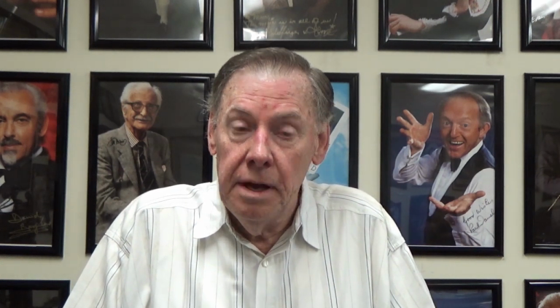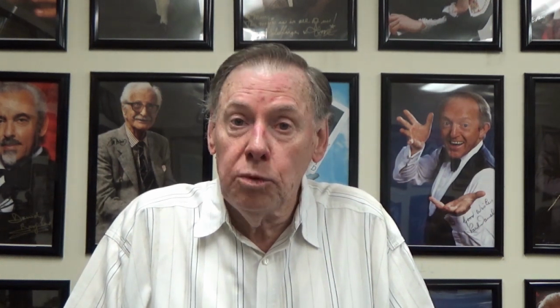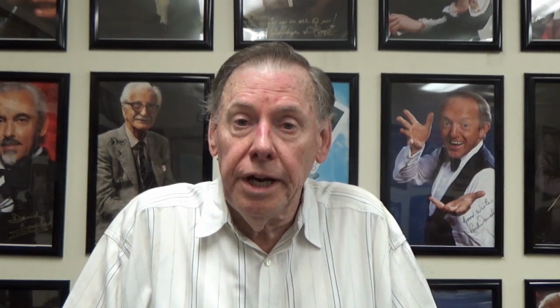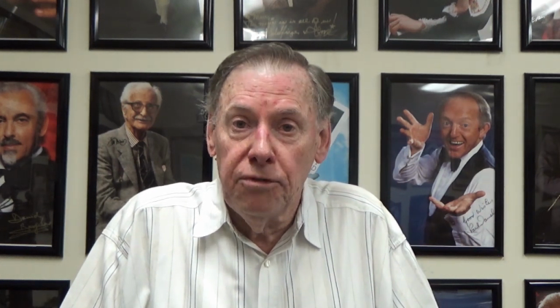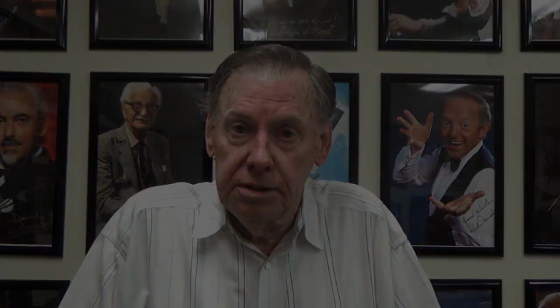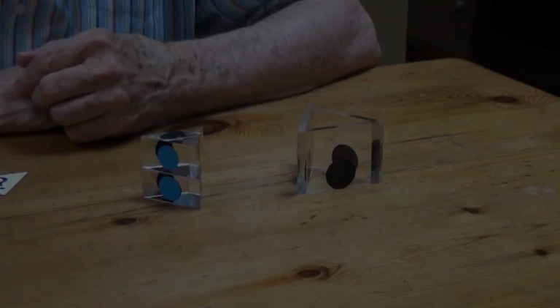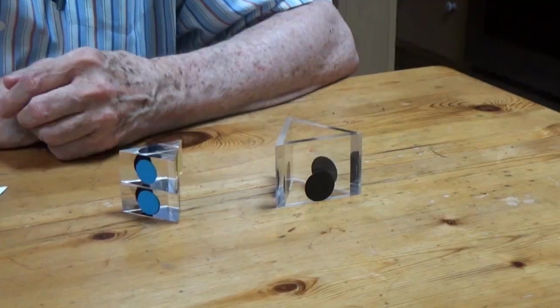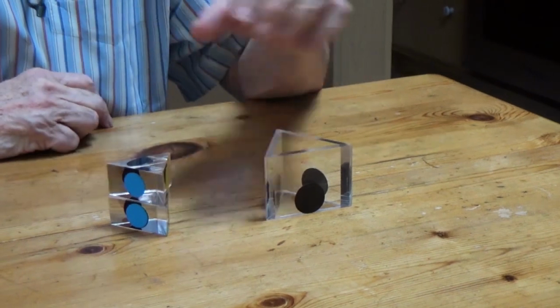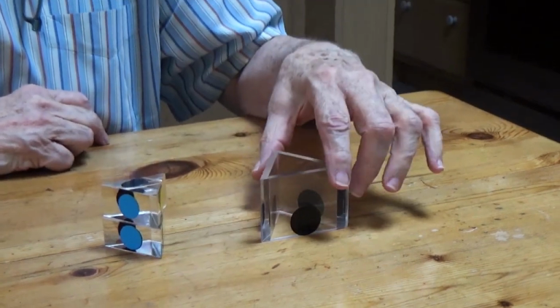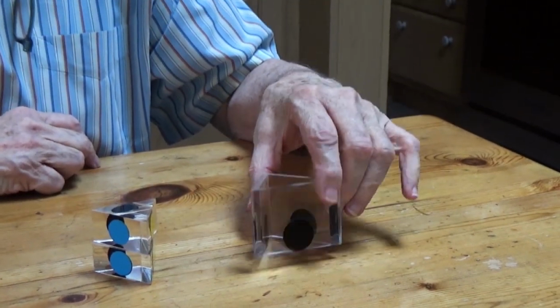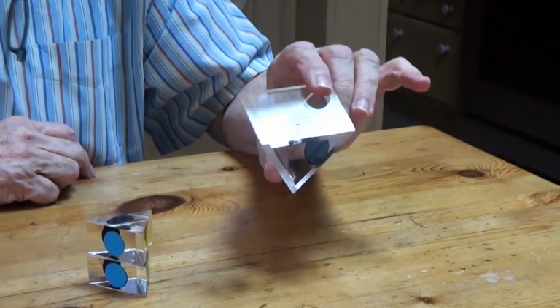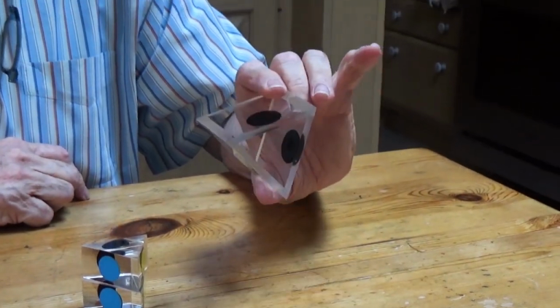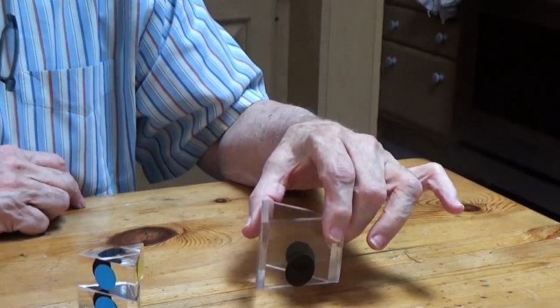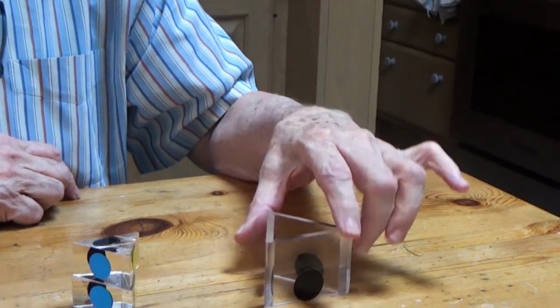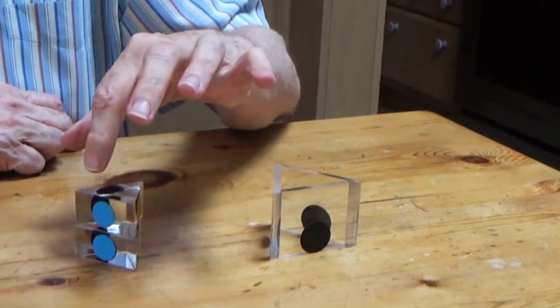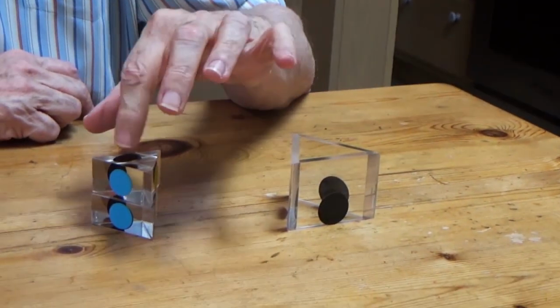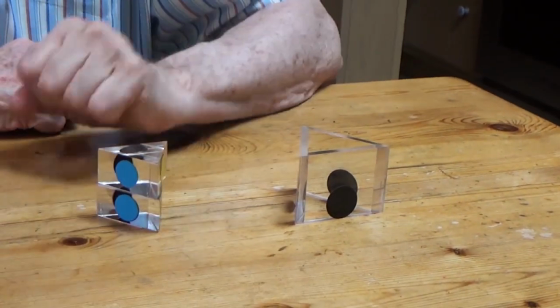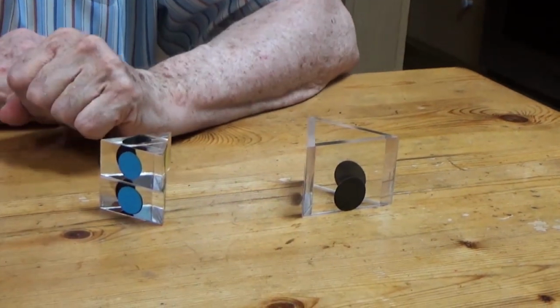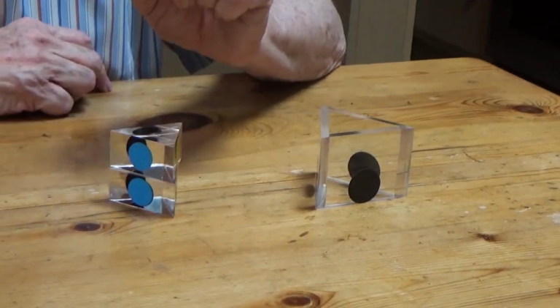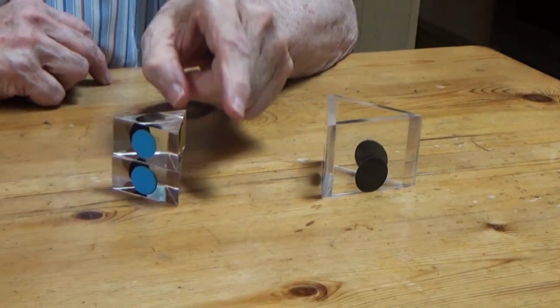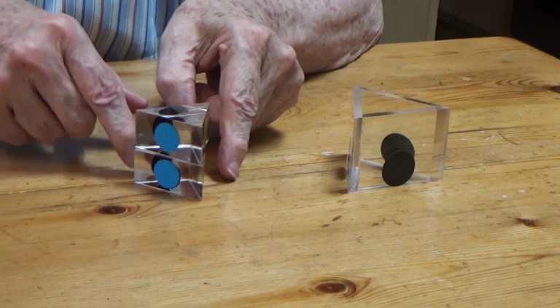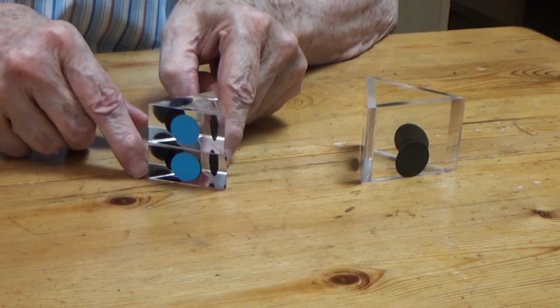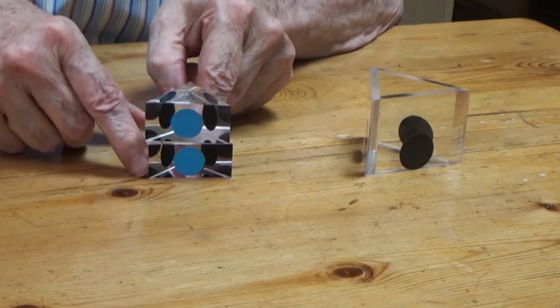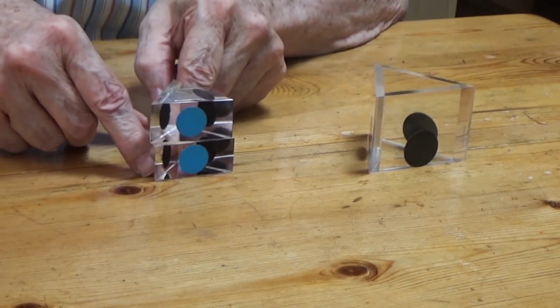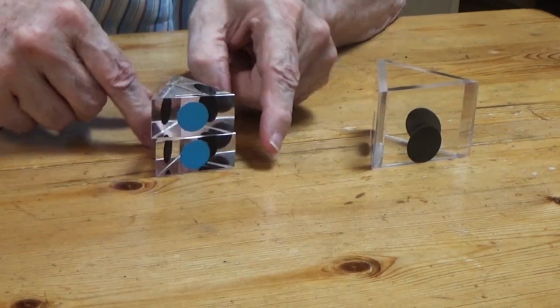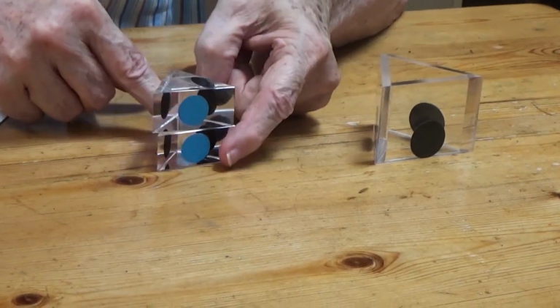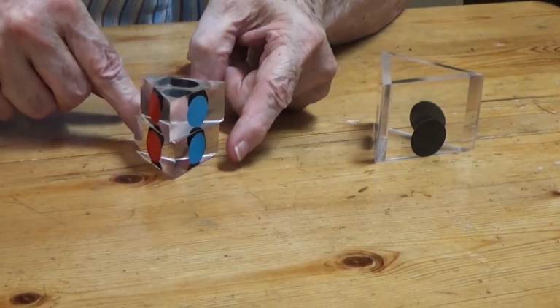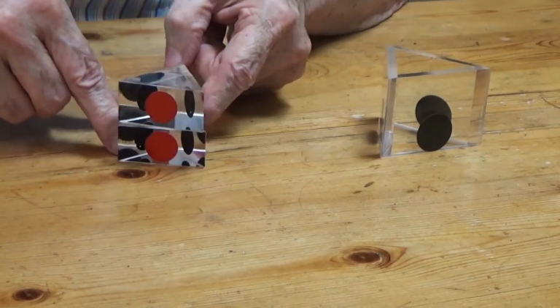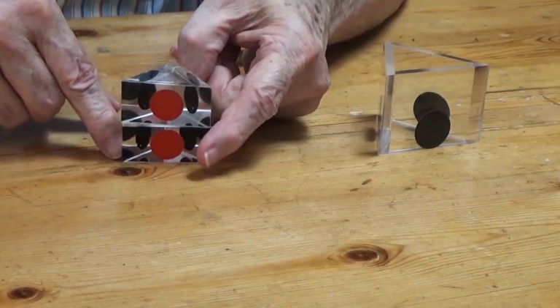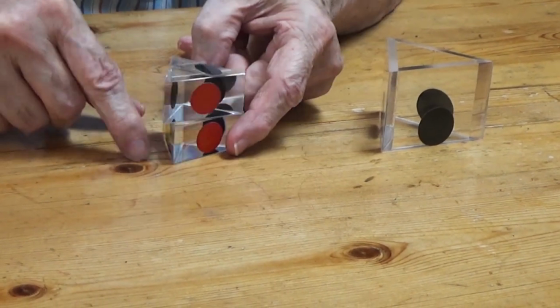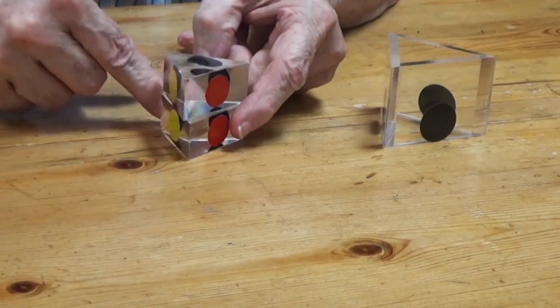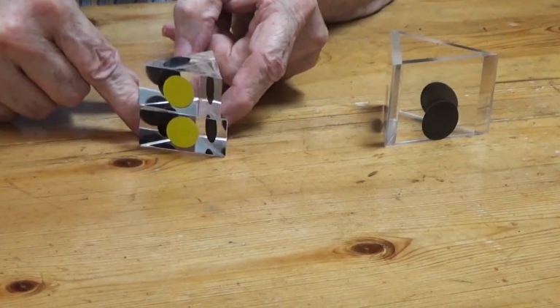Let's watch a live performance. Here's a trick with a triangular tube and two triangular blocks. The blocks are identical and have a different color on each side: blue, red, and yellow.